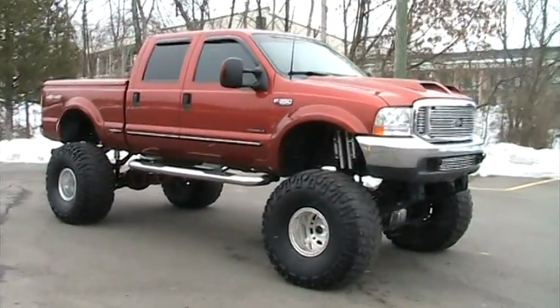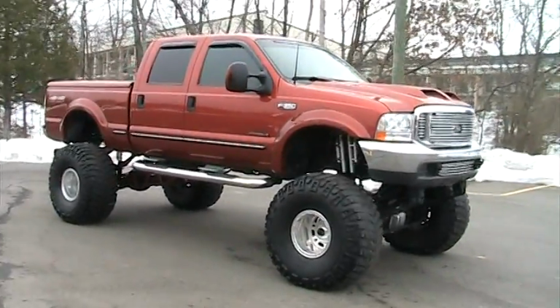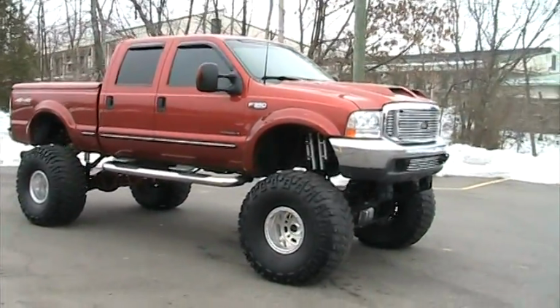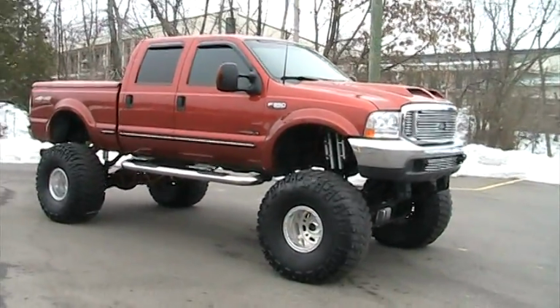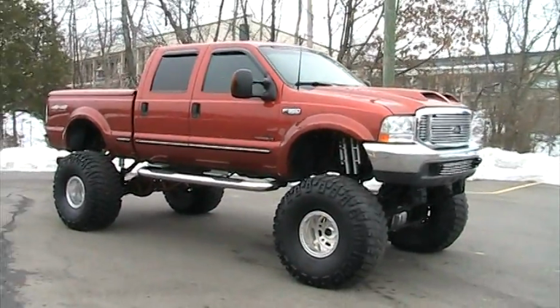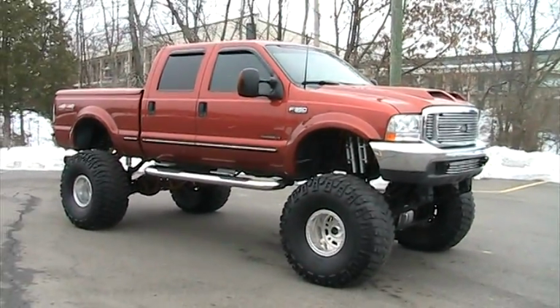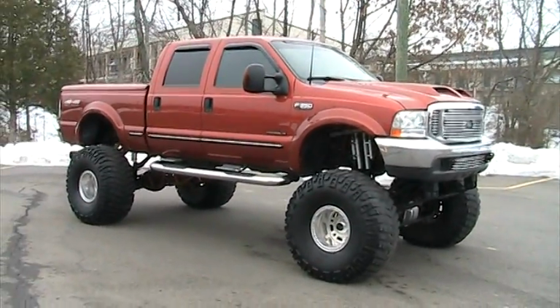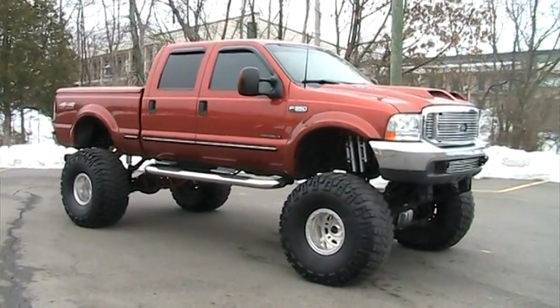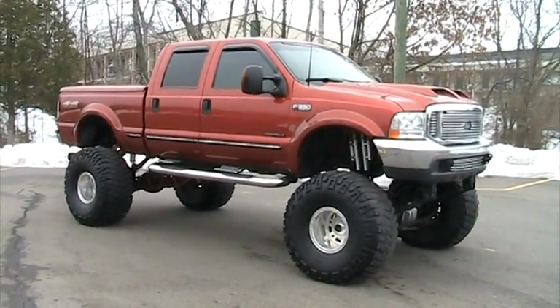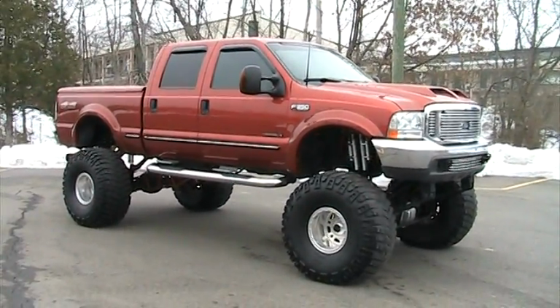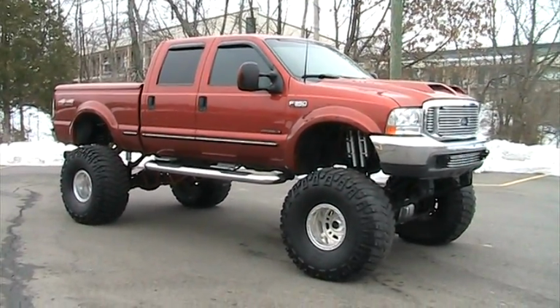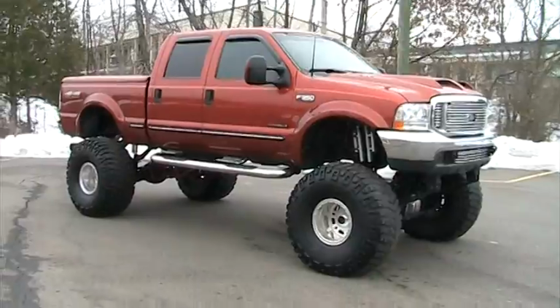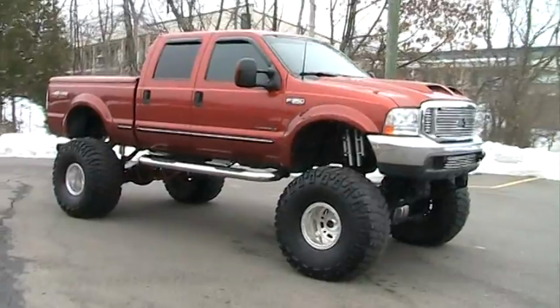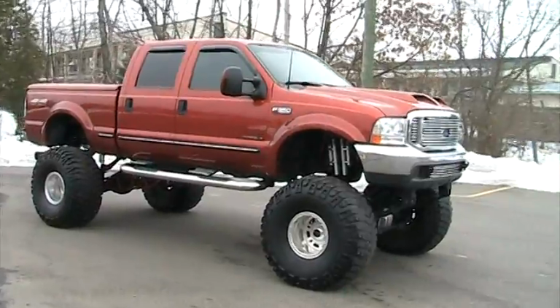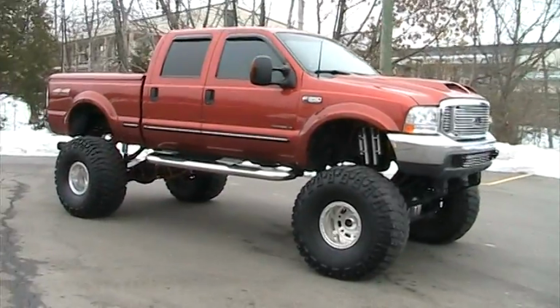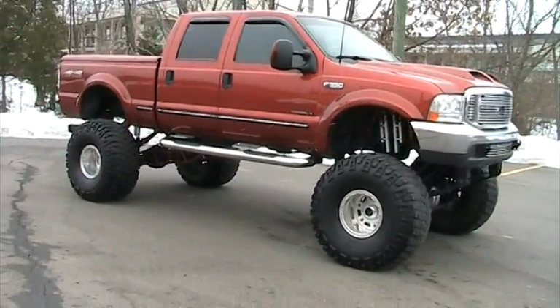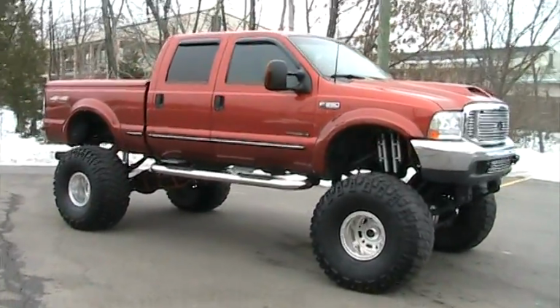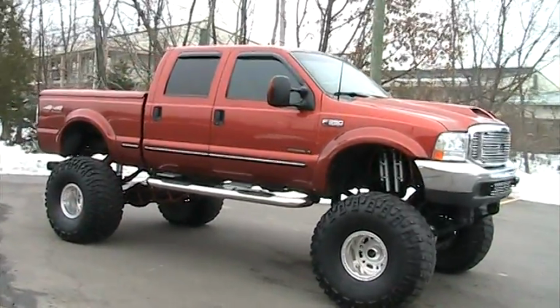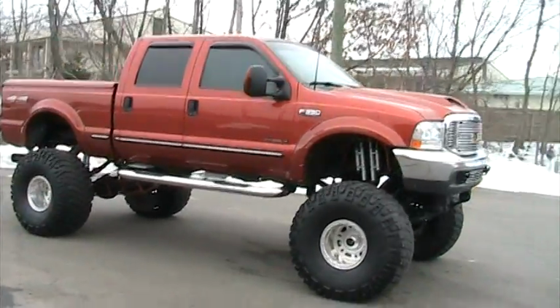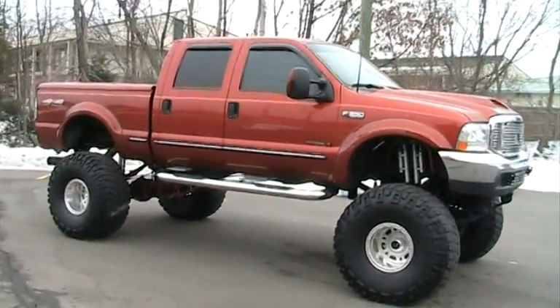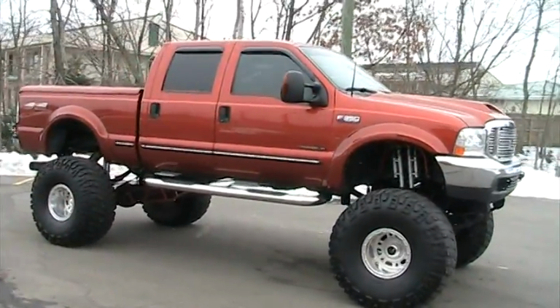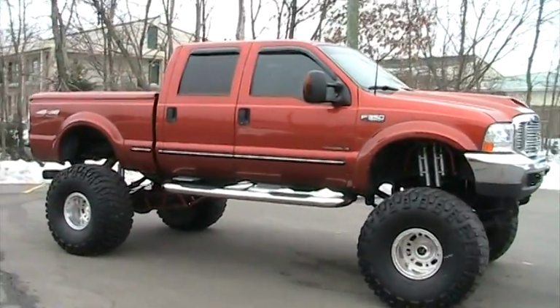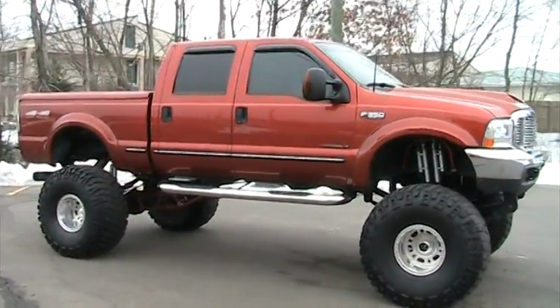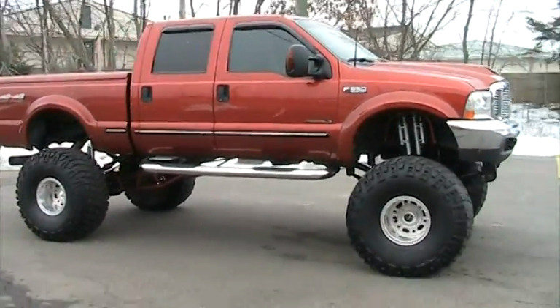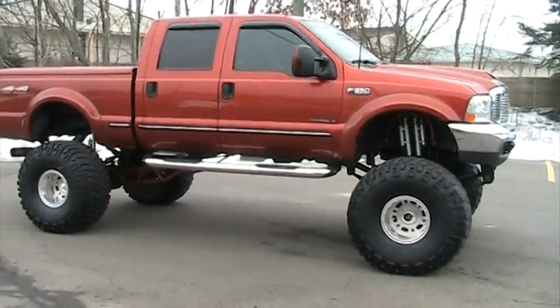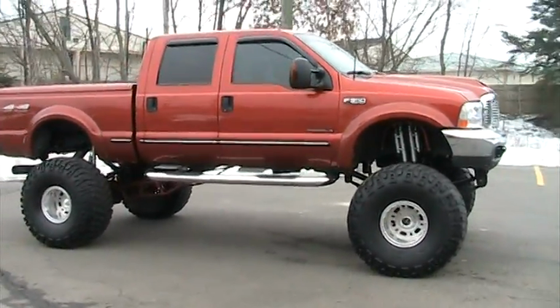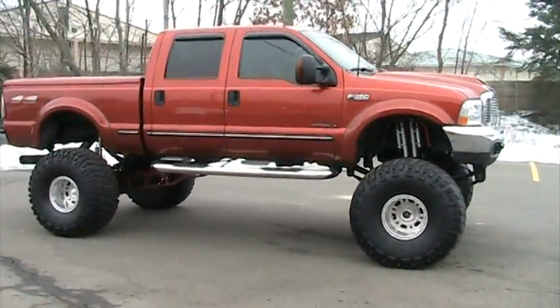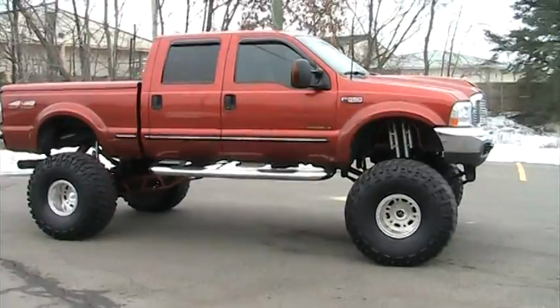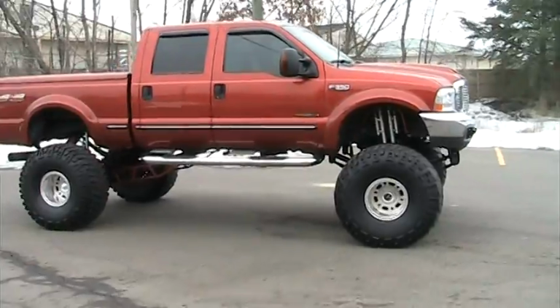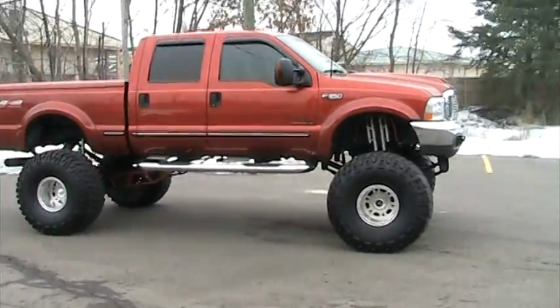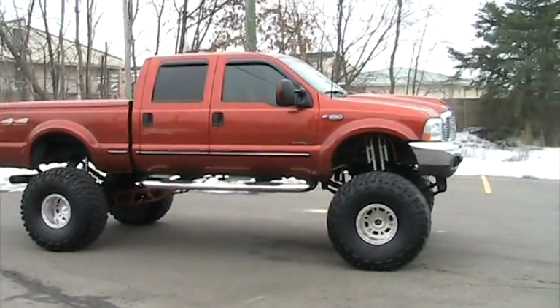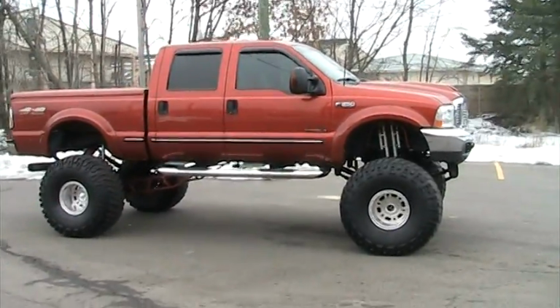It's got reservoir shocks all the way around, made by Donahoe Racing. 4.88 gears, polished aluminum differential covers front and back, custom ladder bars.